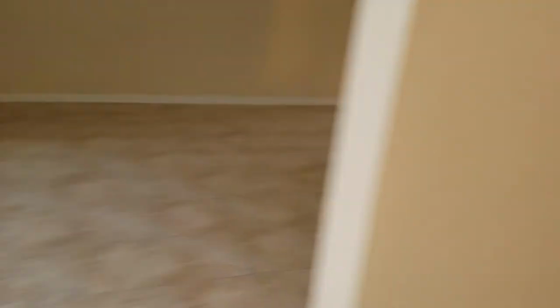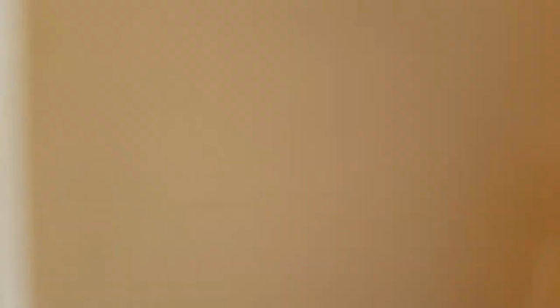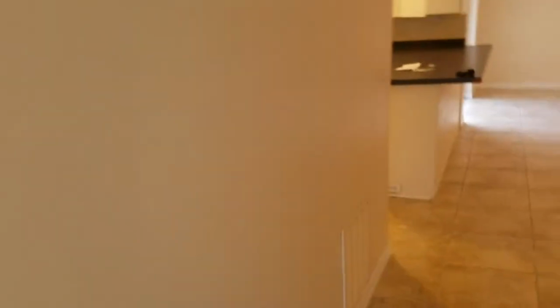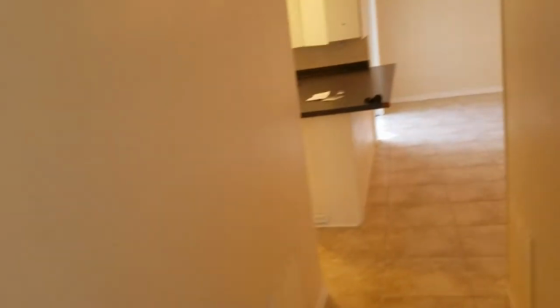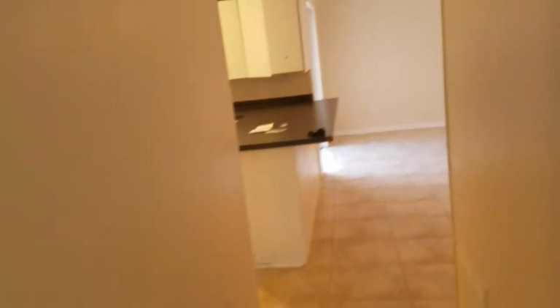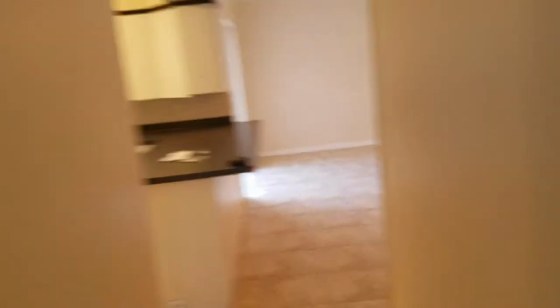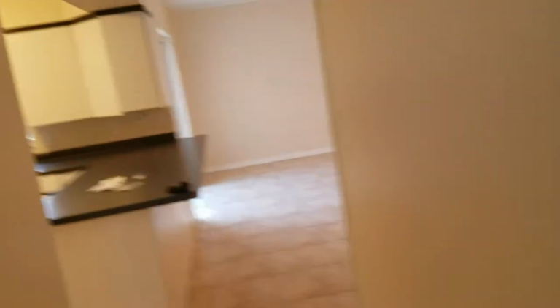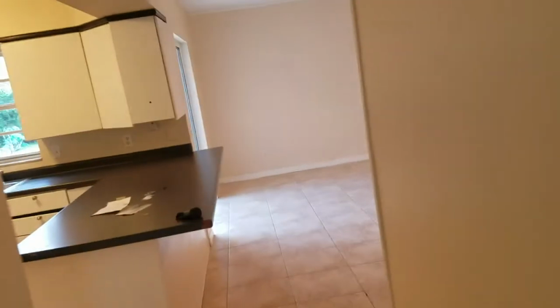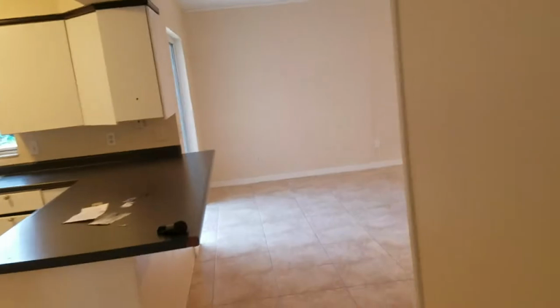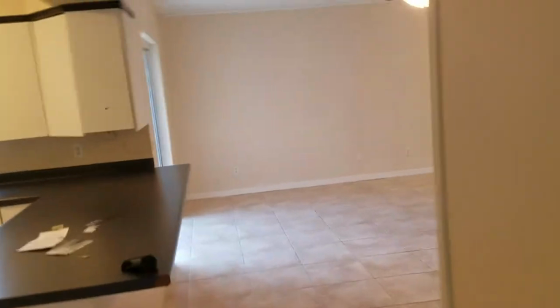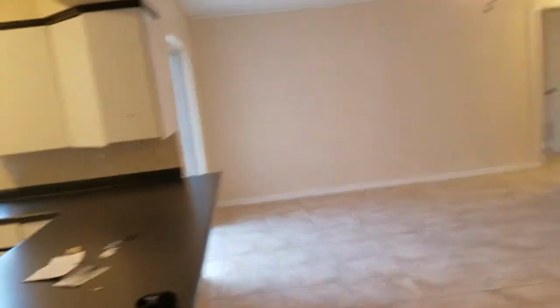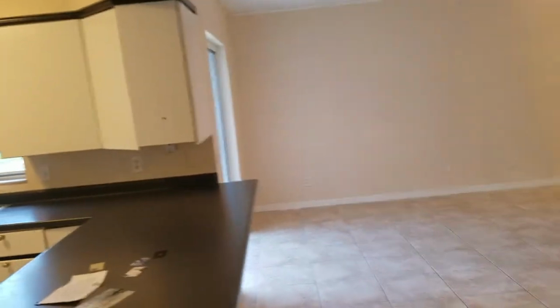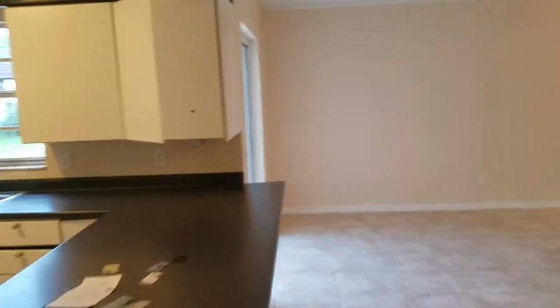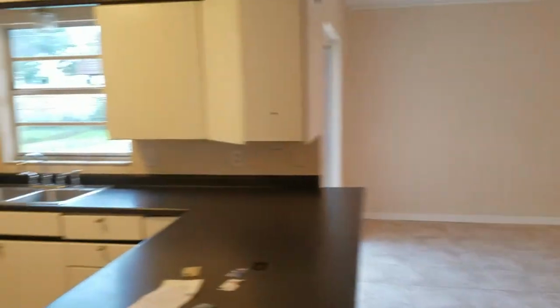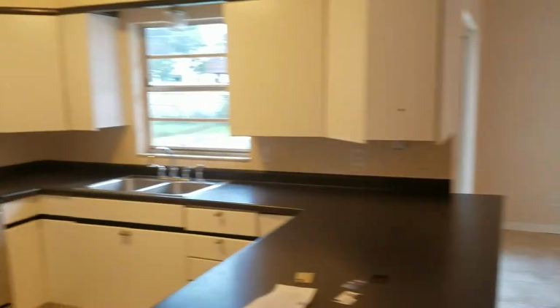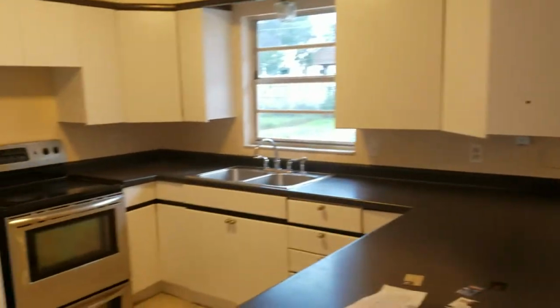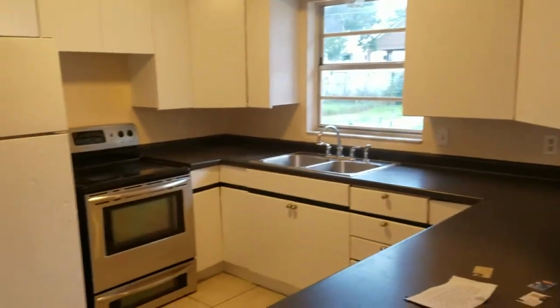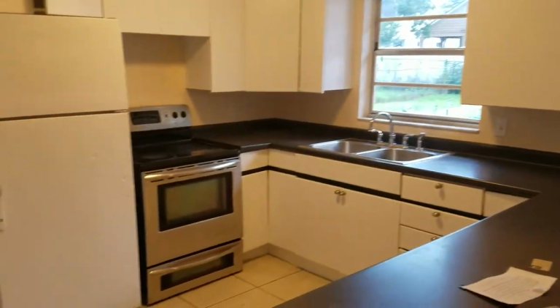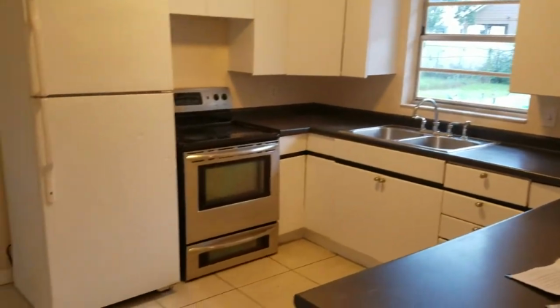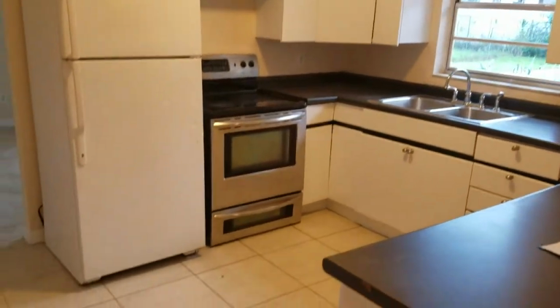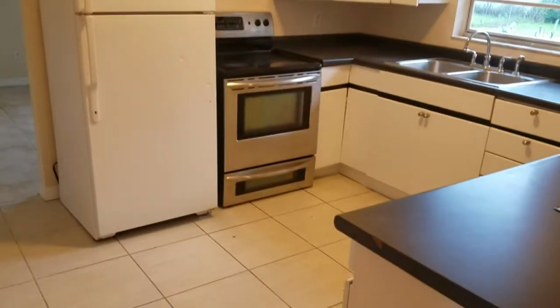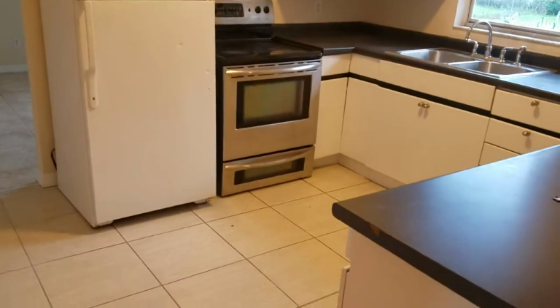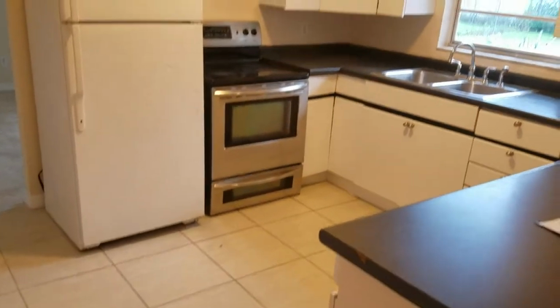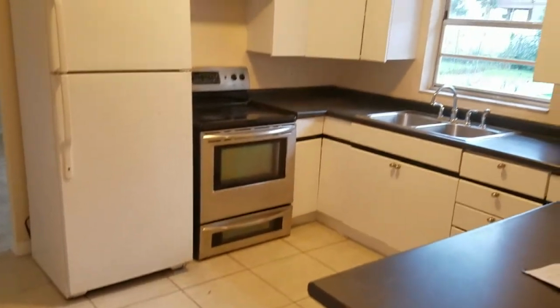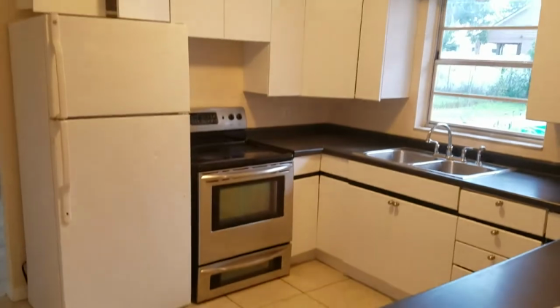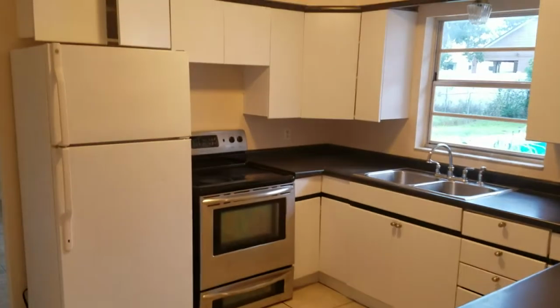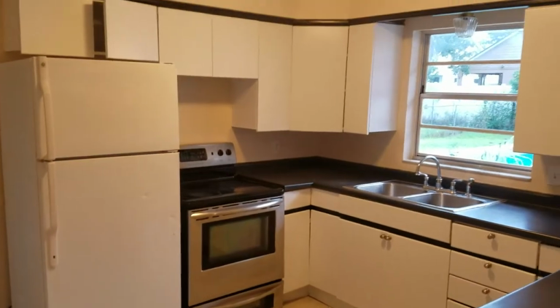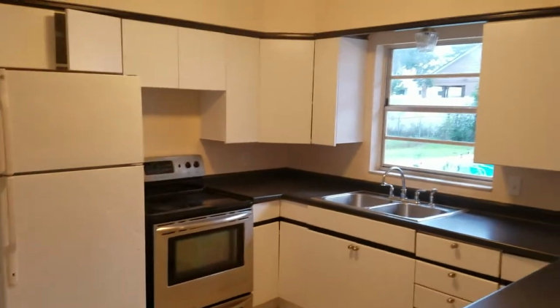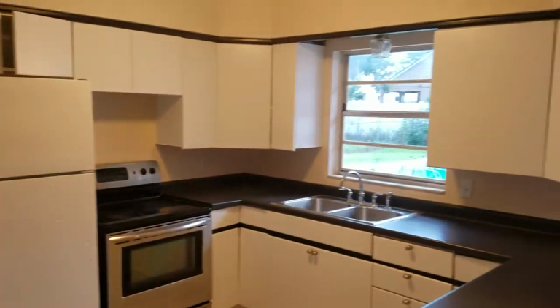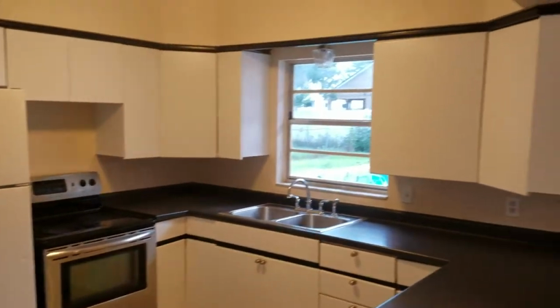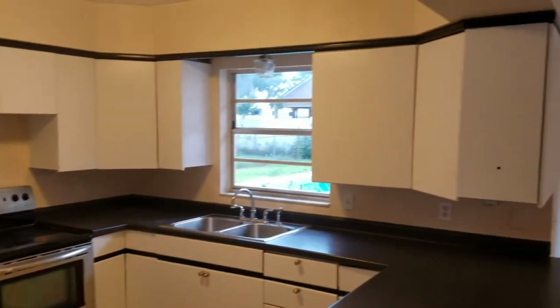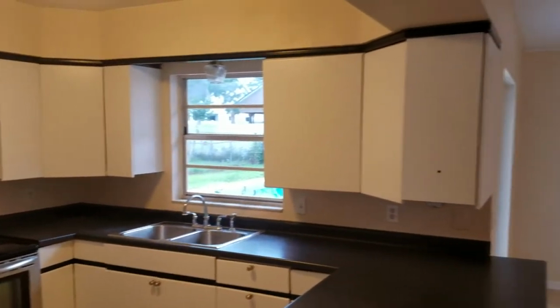And we'll go on into the kitchen here. Centralized kitchen with standard countertops.